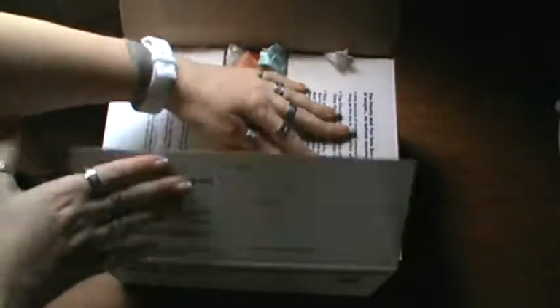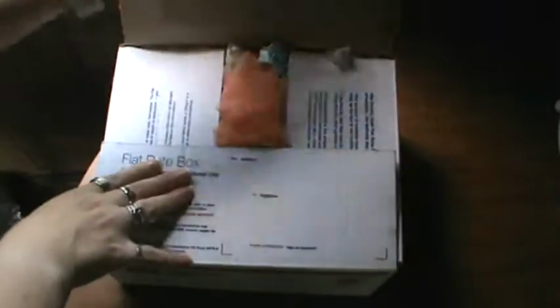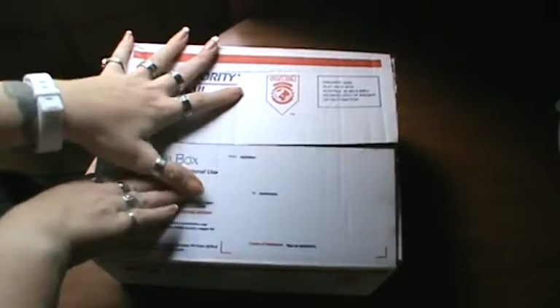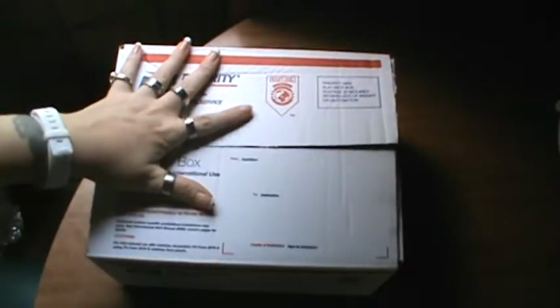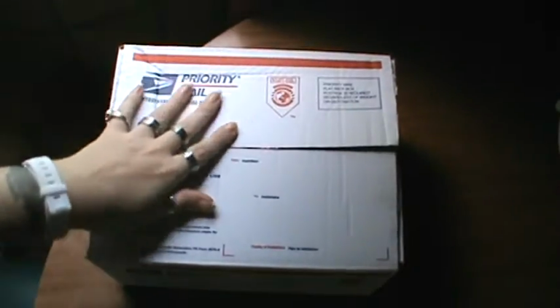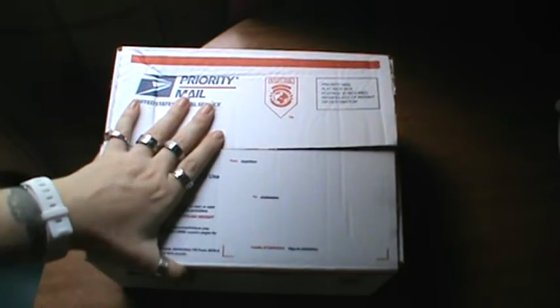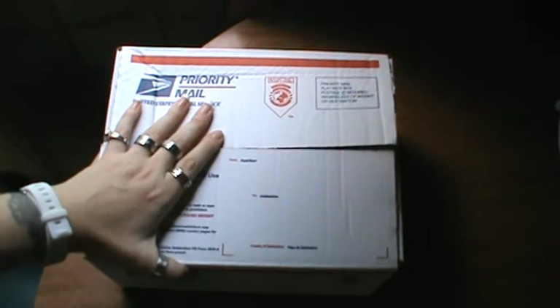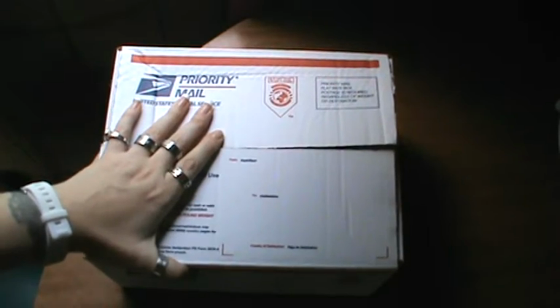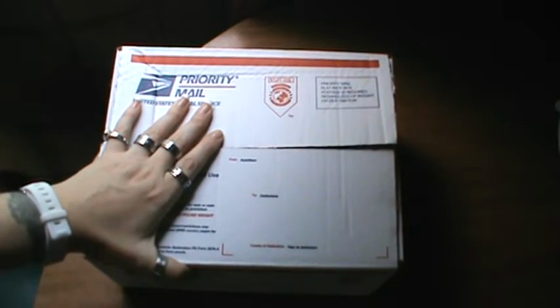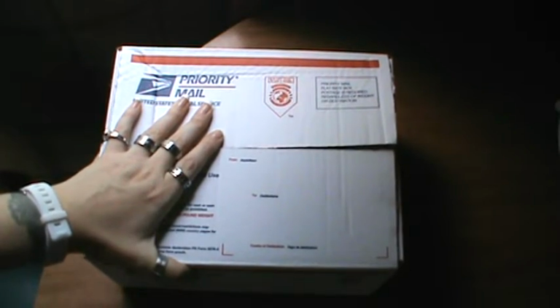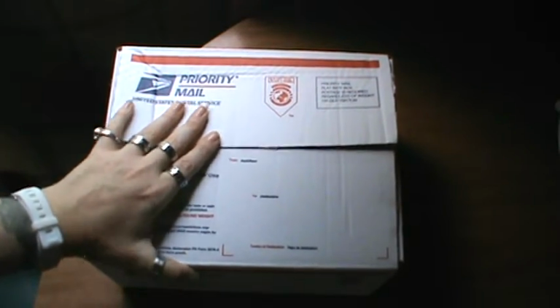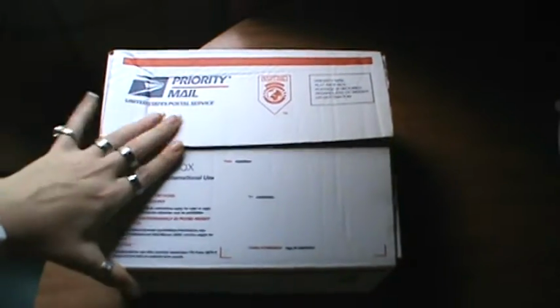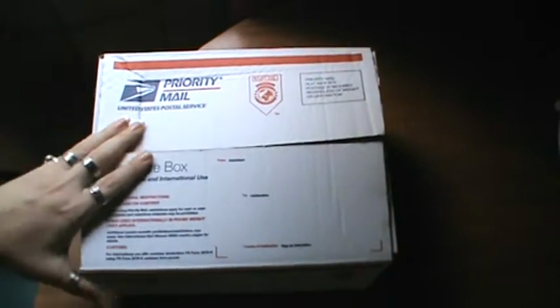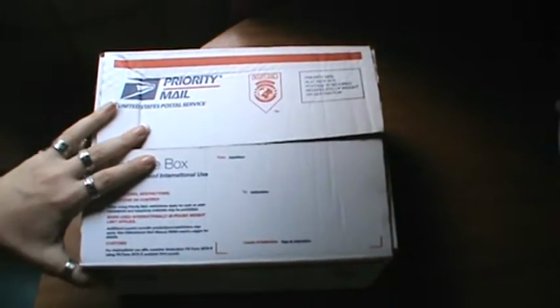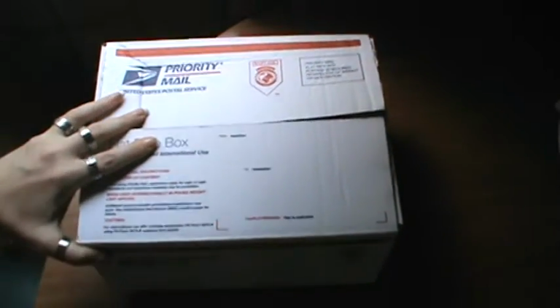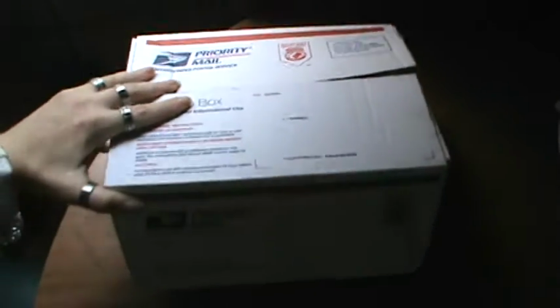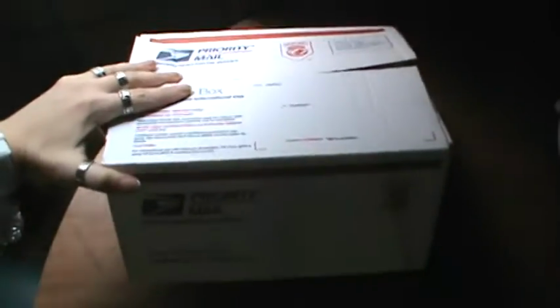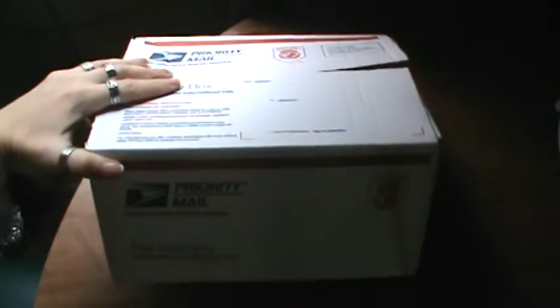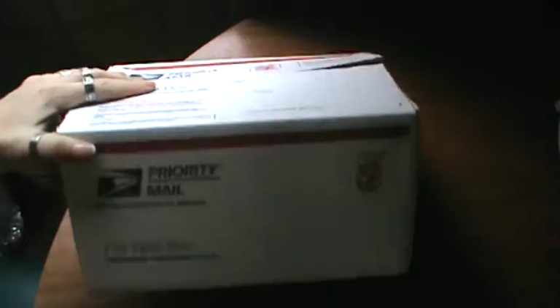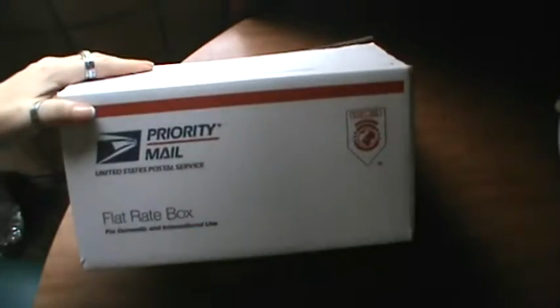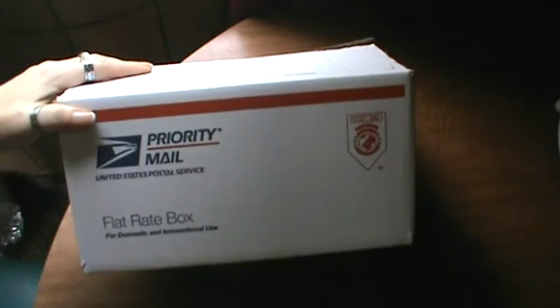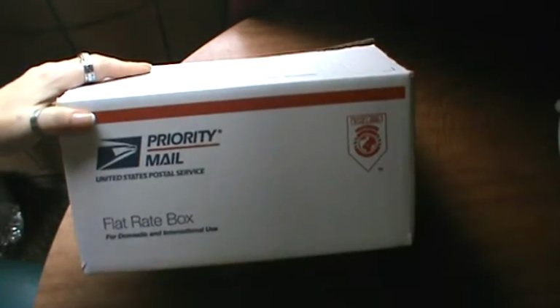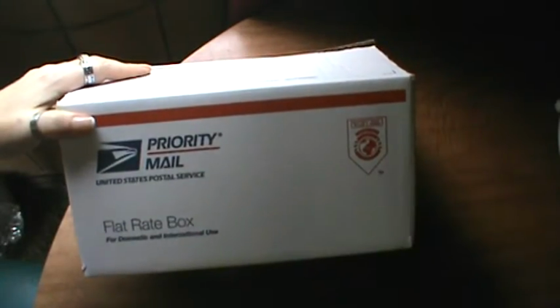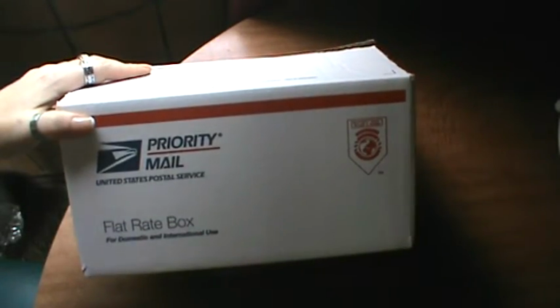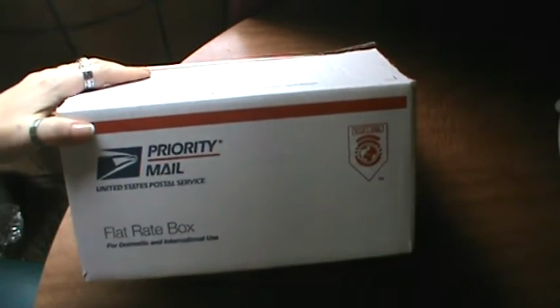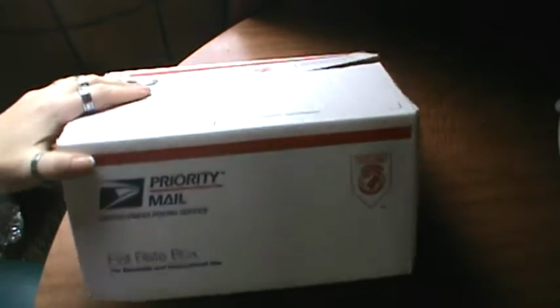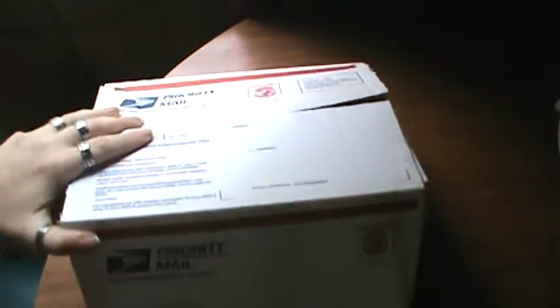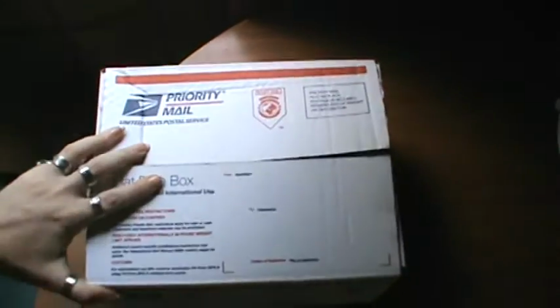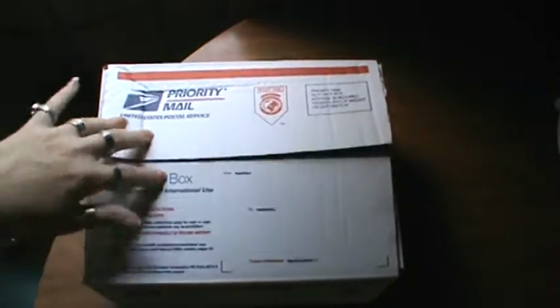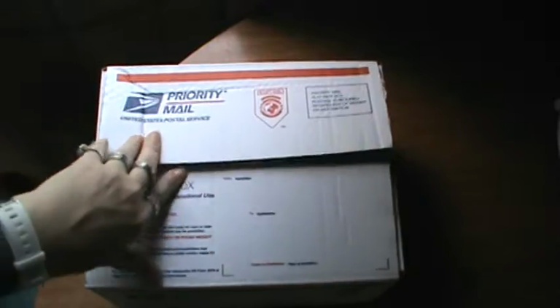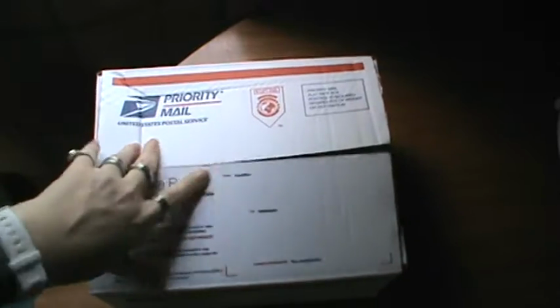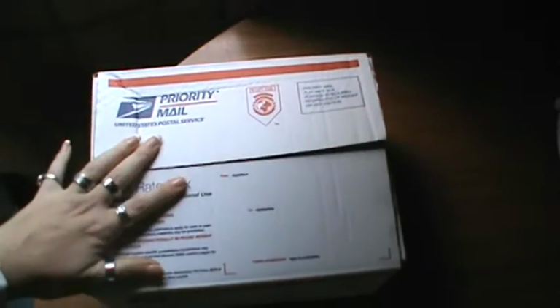If you contact me through private message, I will give you my PayPal information so you can gift me that. But once it's gifted, I will get this out to you in the mail and I will get you a tracking number as well, because that comes with the priority.